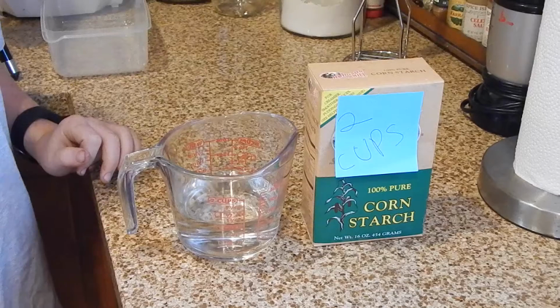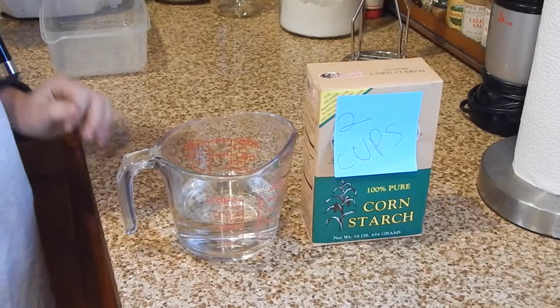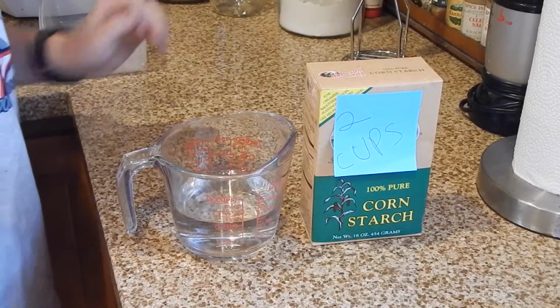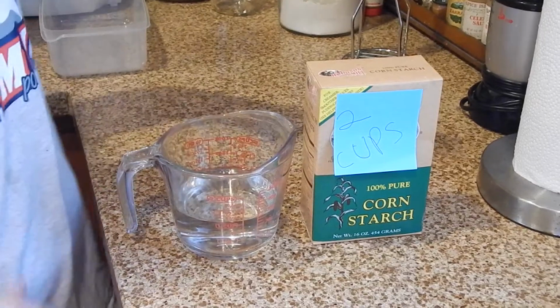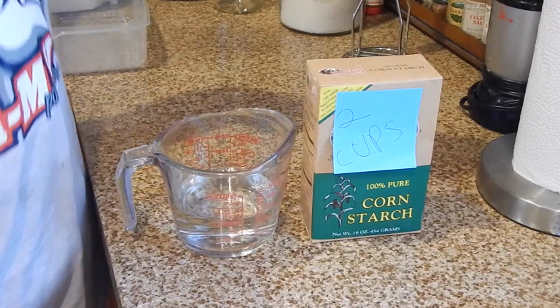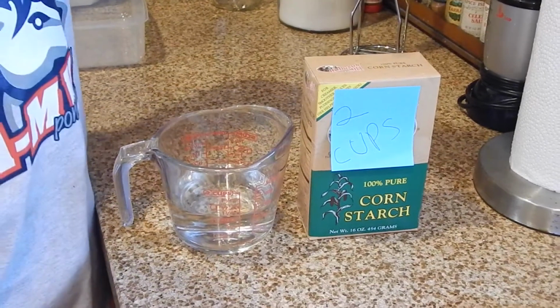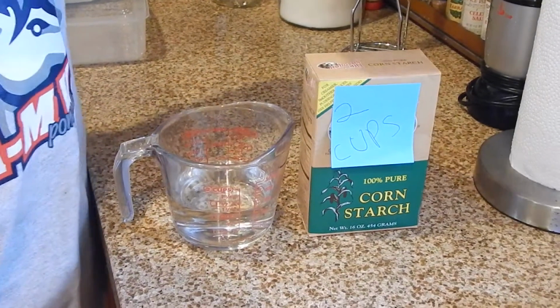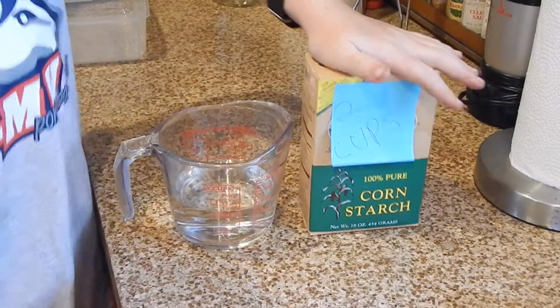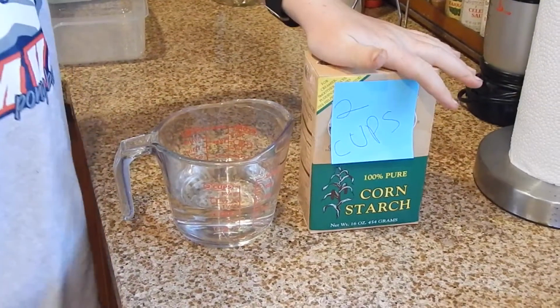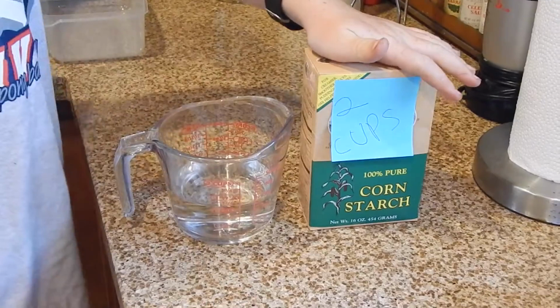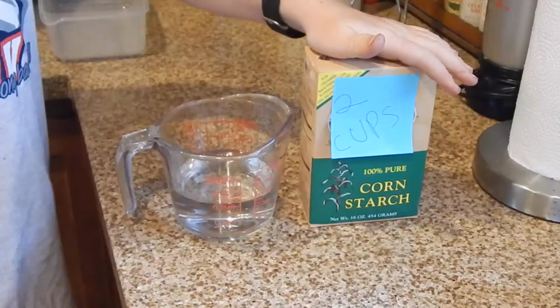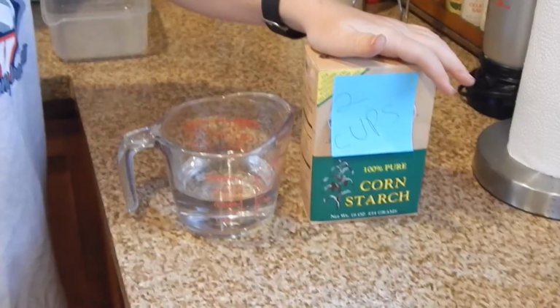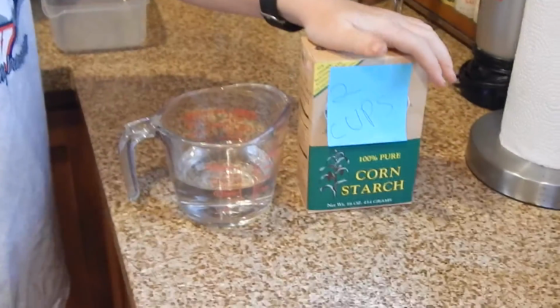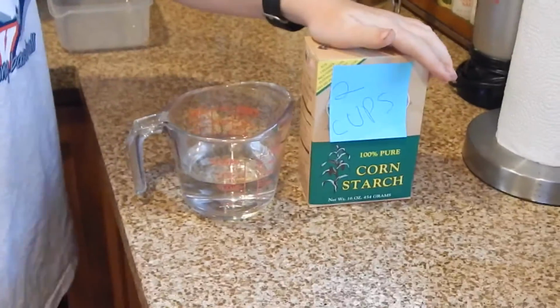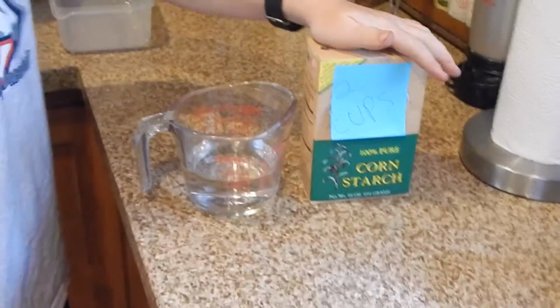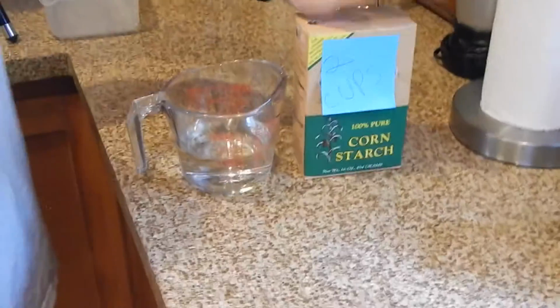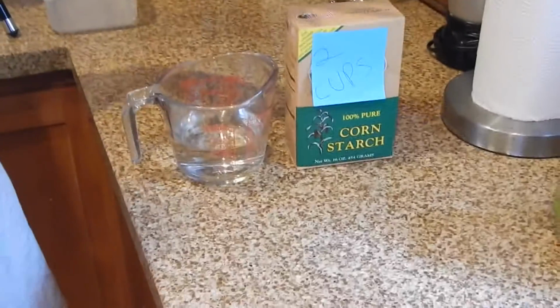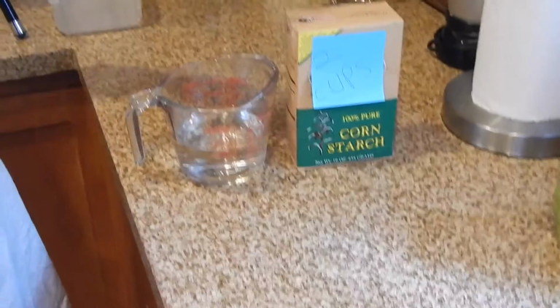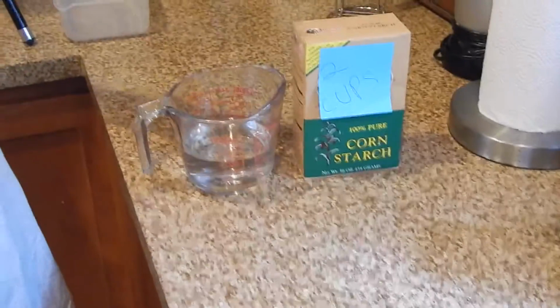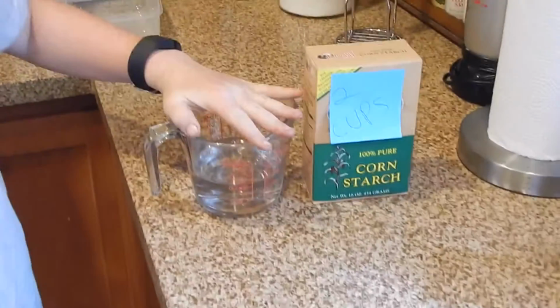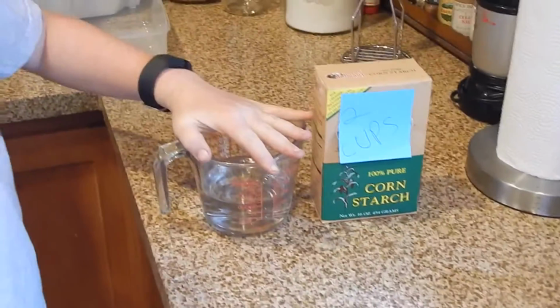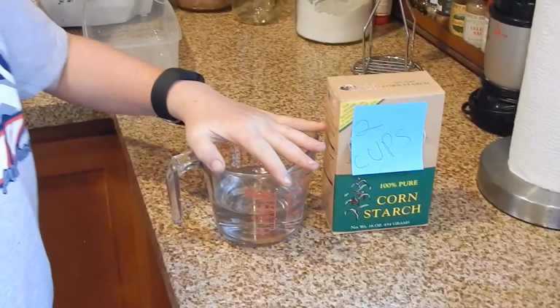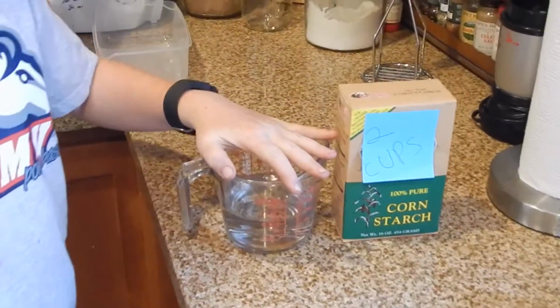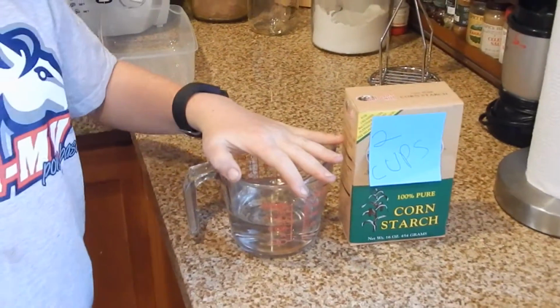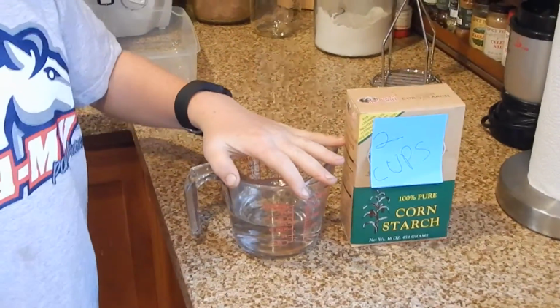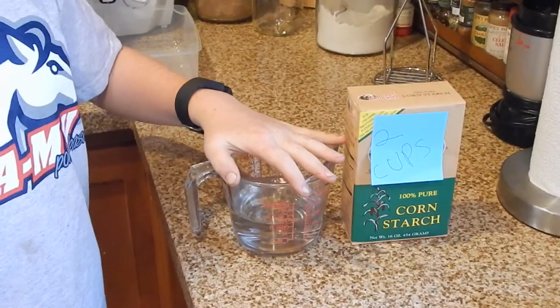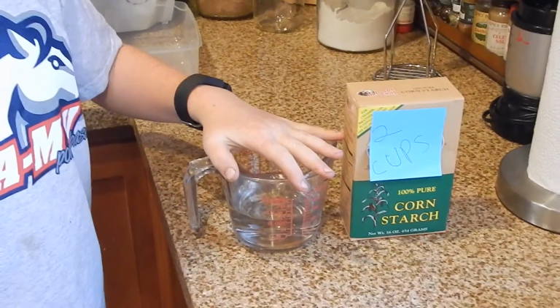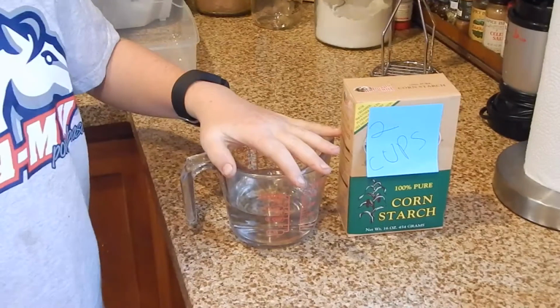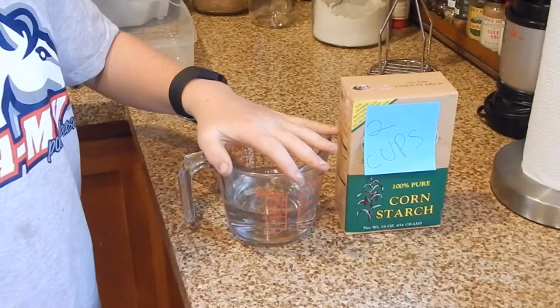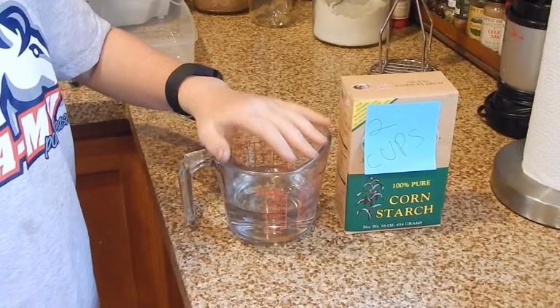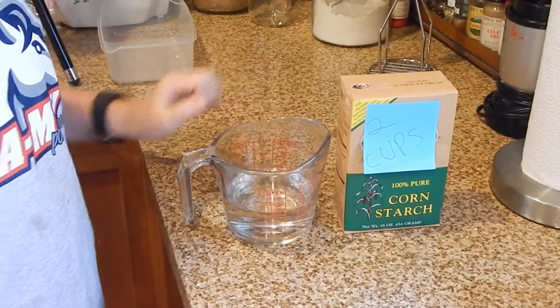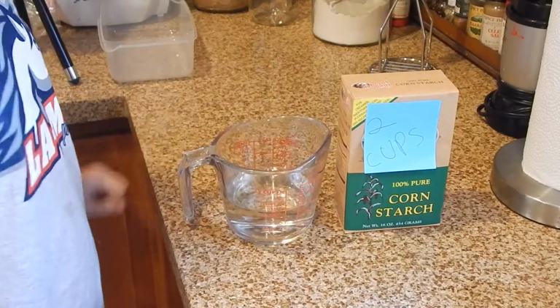What you will need is two cups of cornstarch and a cup of water. Let's put it all together.